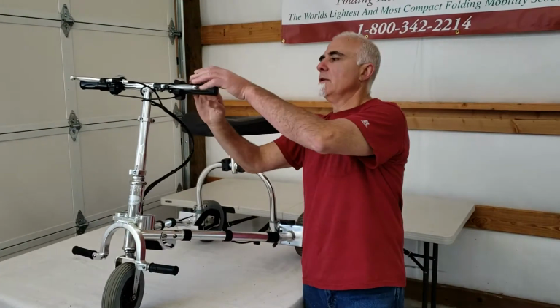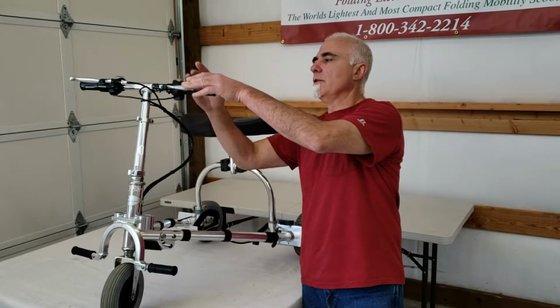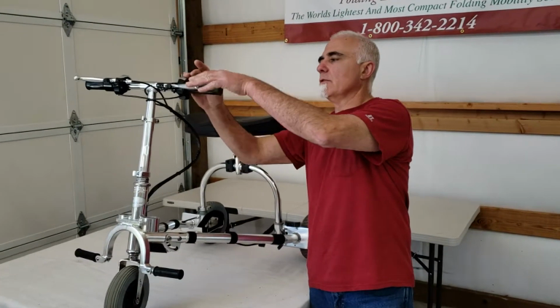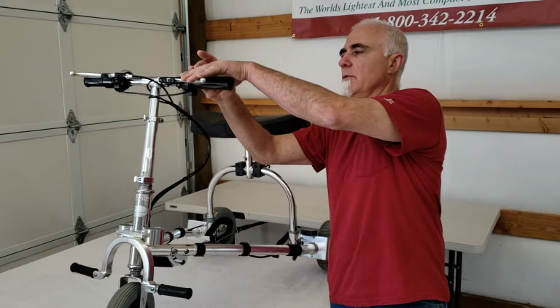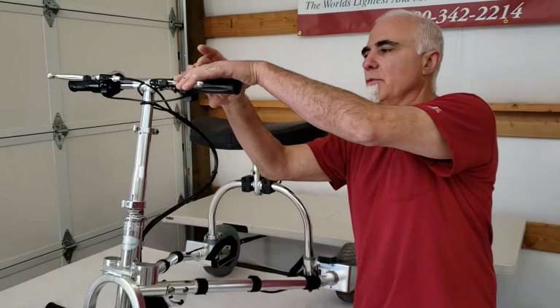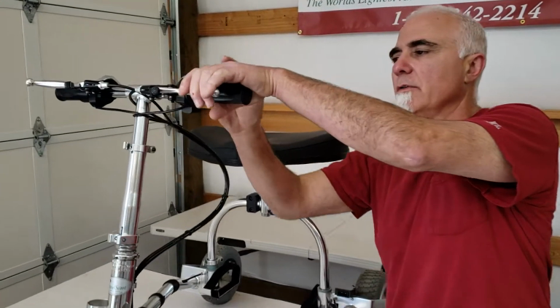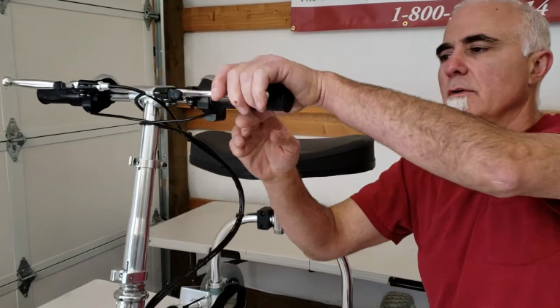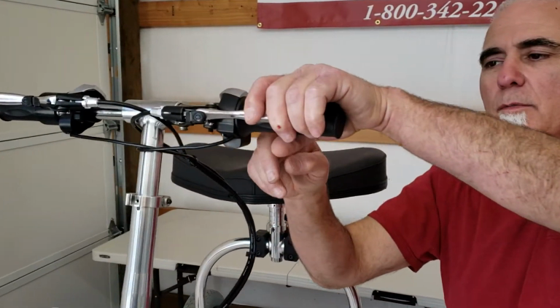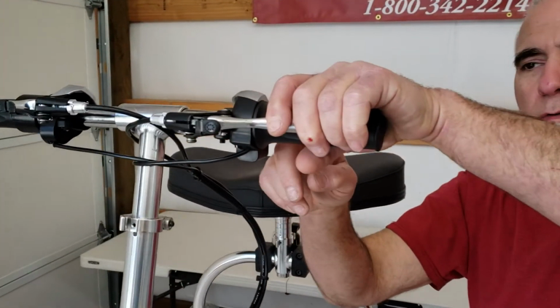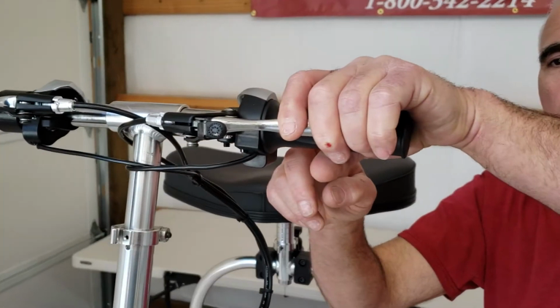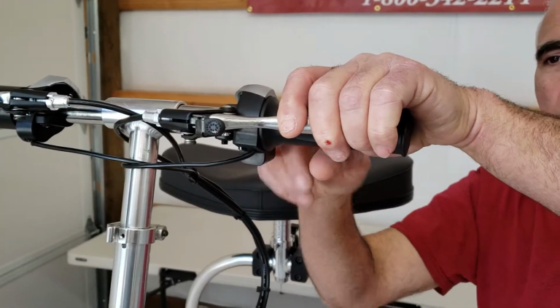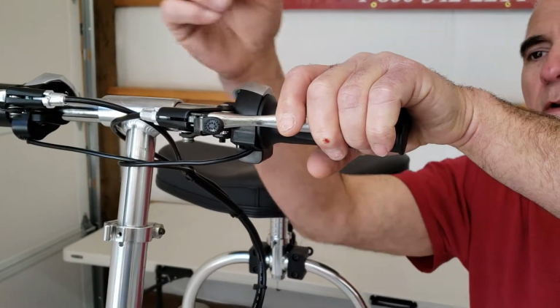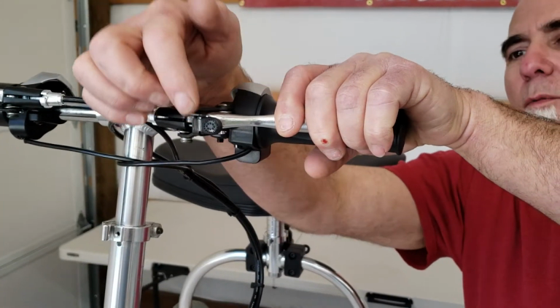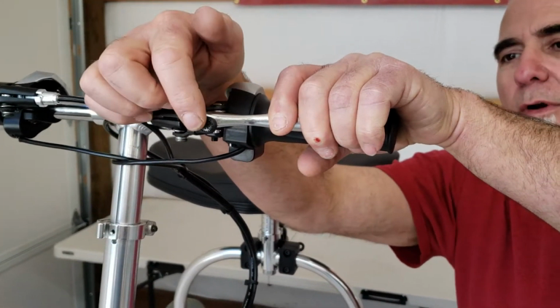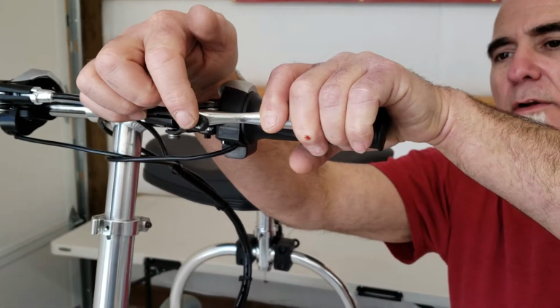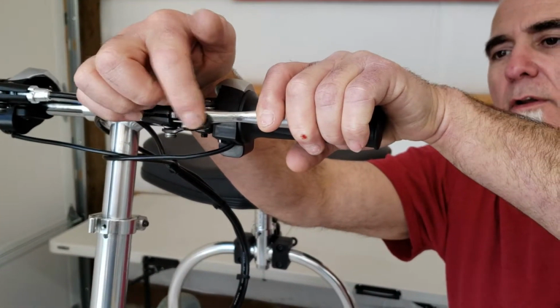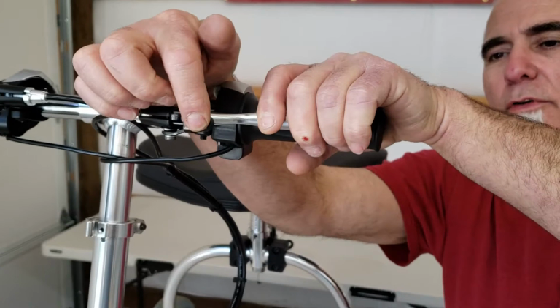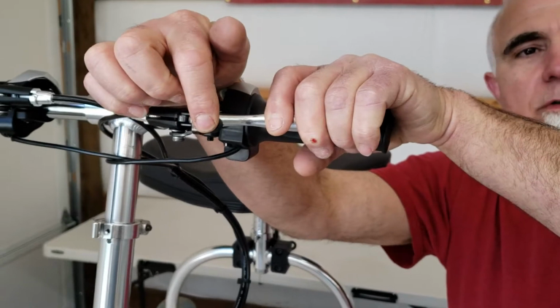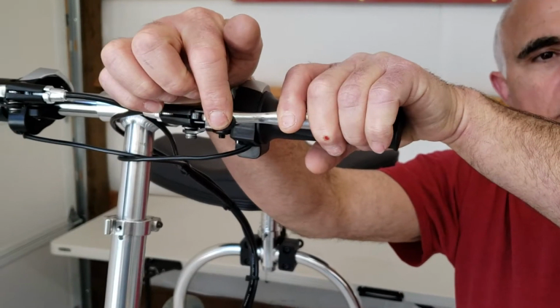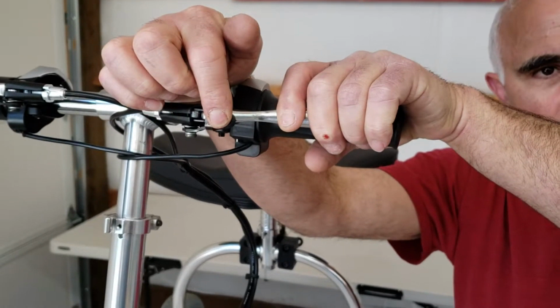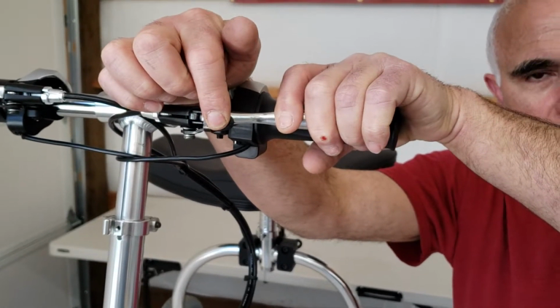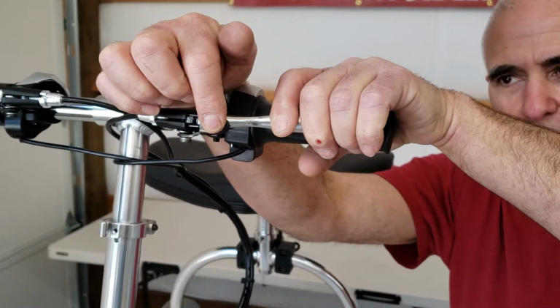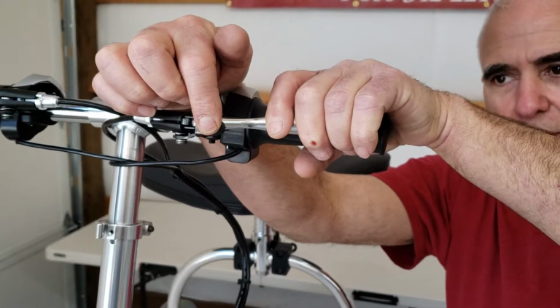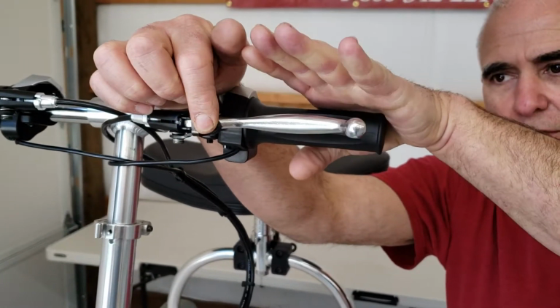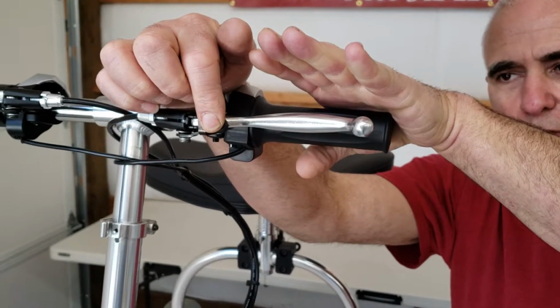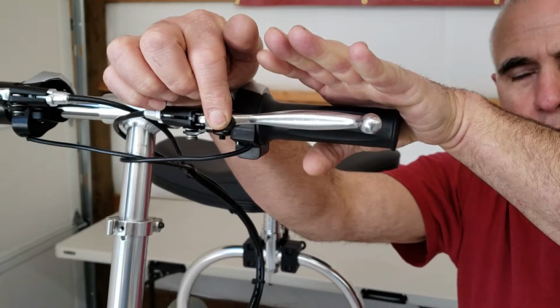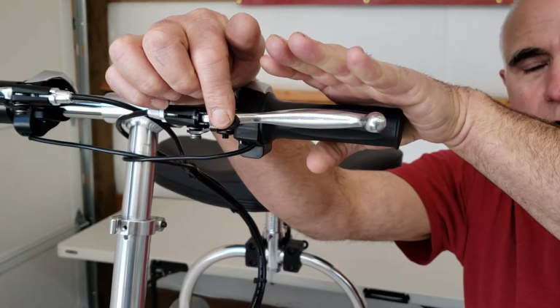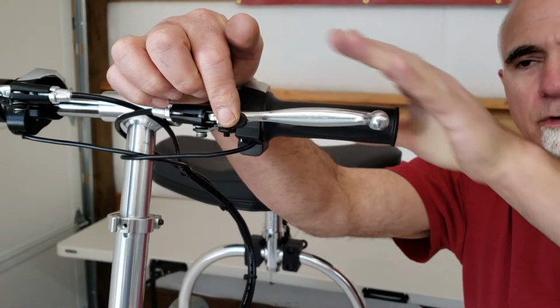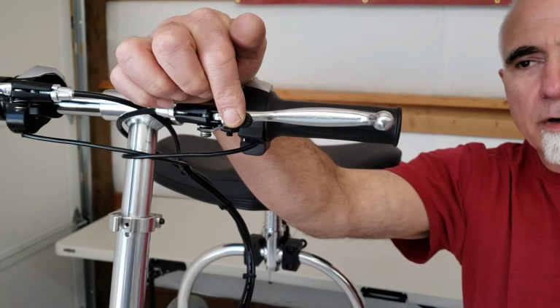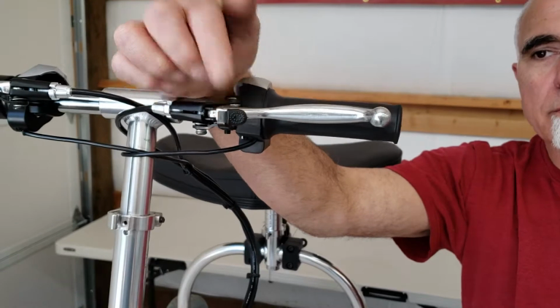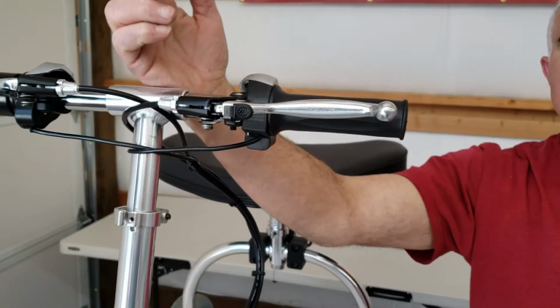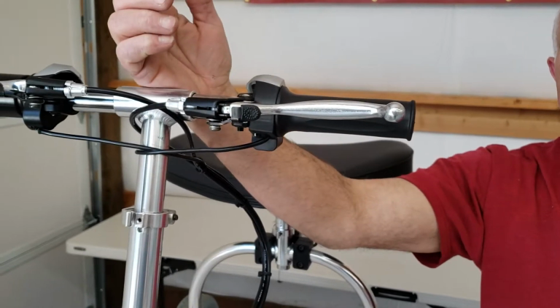The way this works is you simply depress the brake lever with one hand, and with your other hand, you push in the parking brake lock. While you're holding in the parking brake lock, release the brake lever. That's all there's to it.